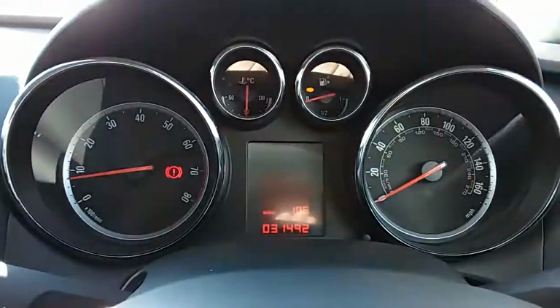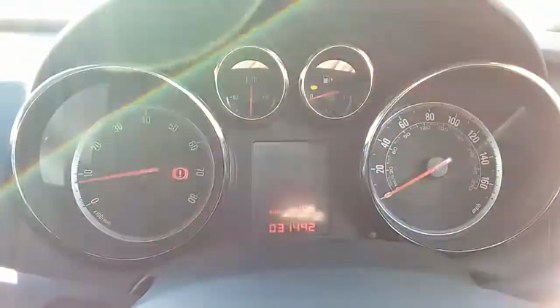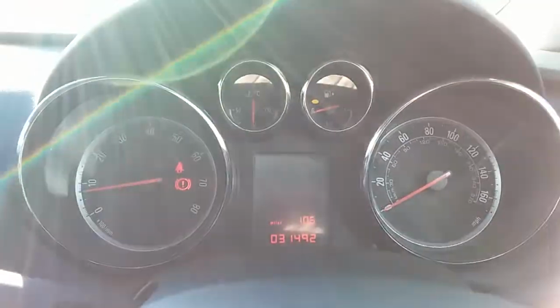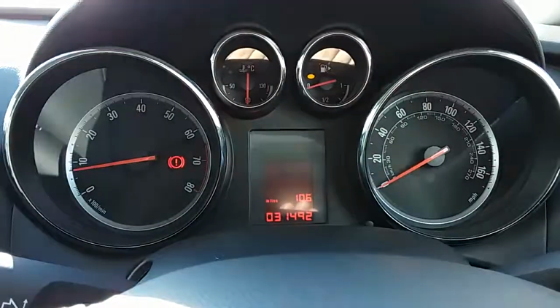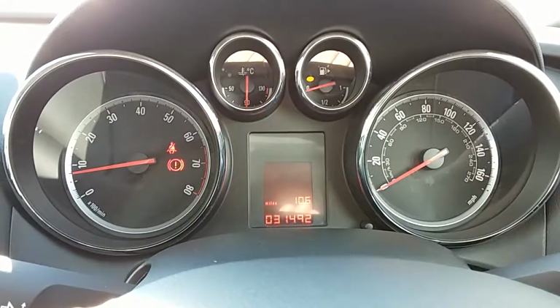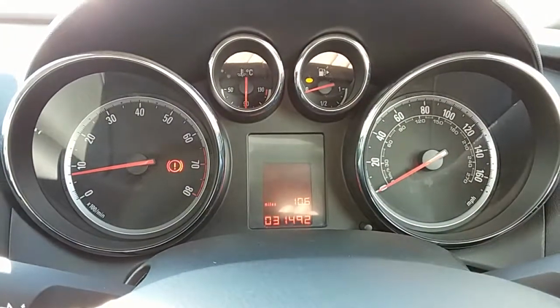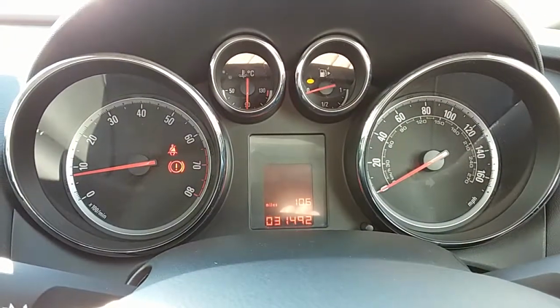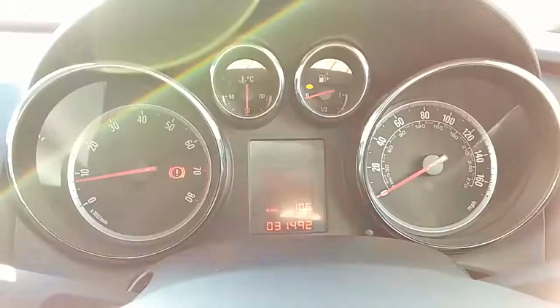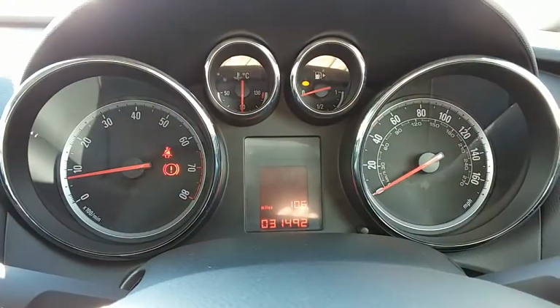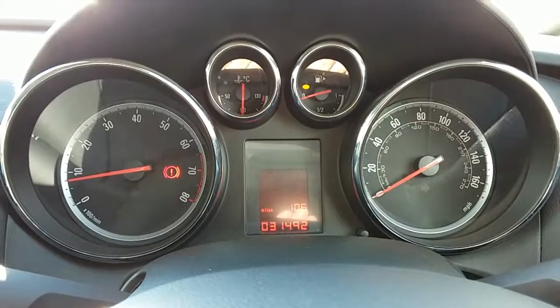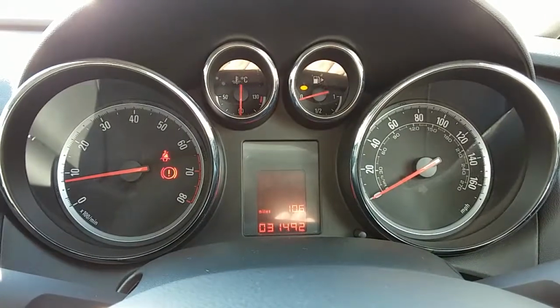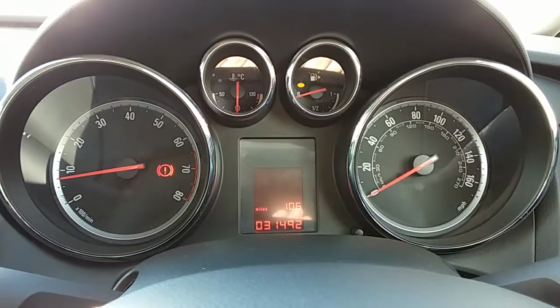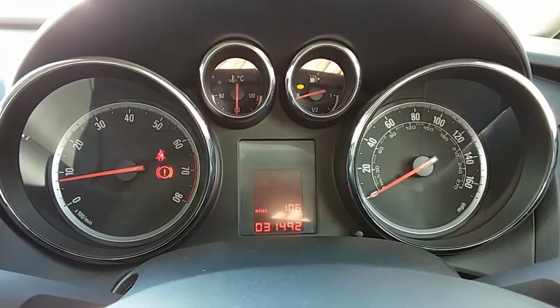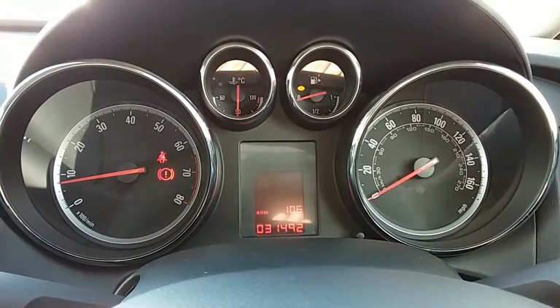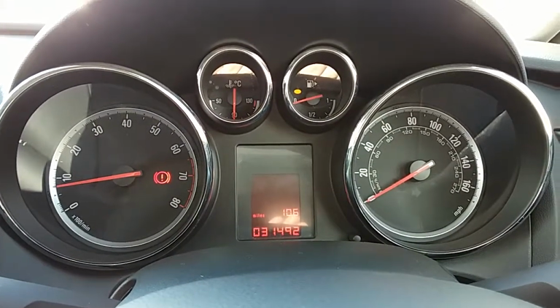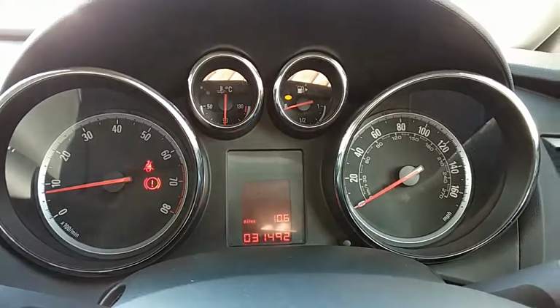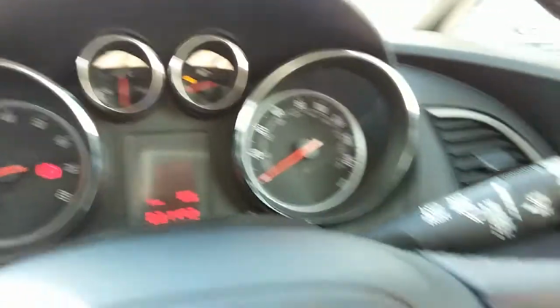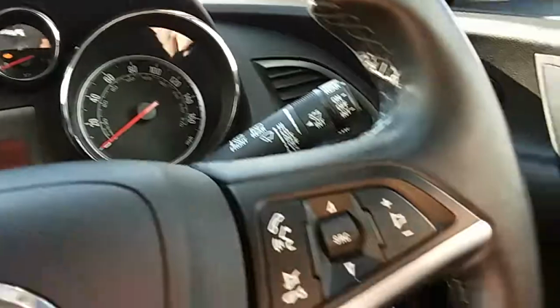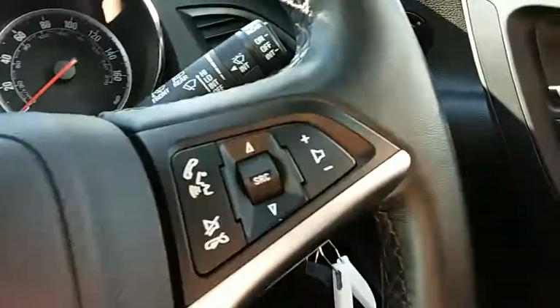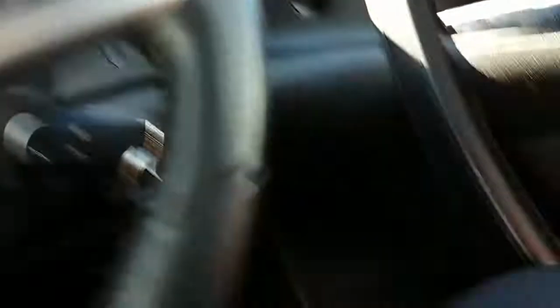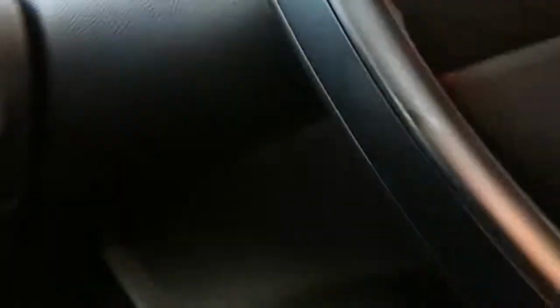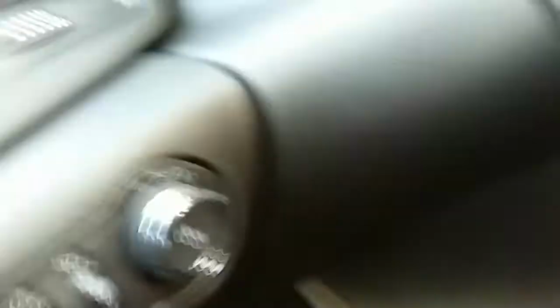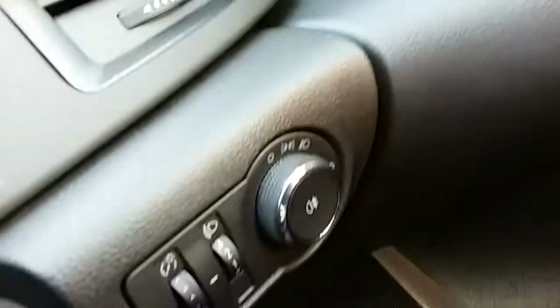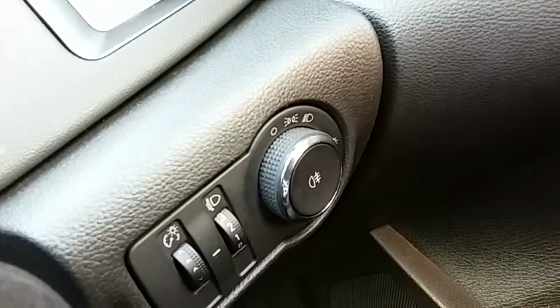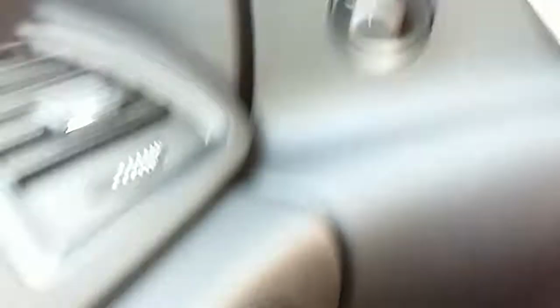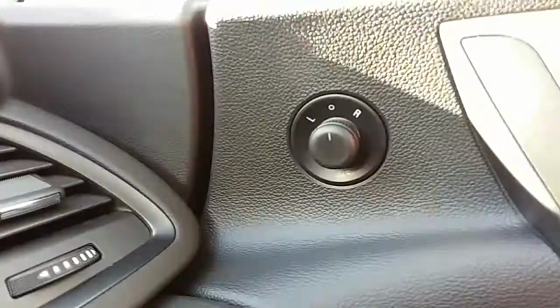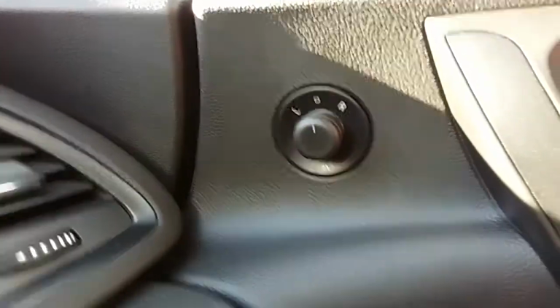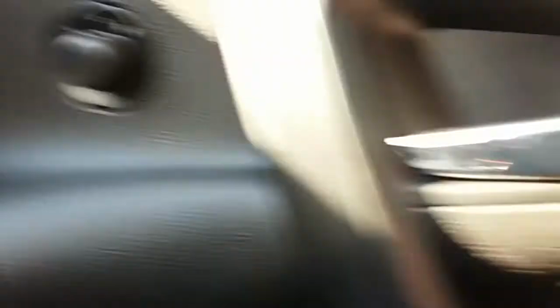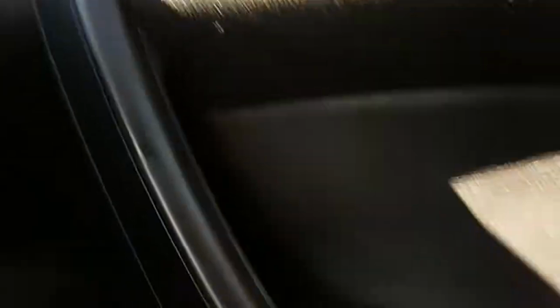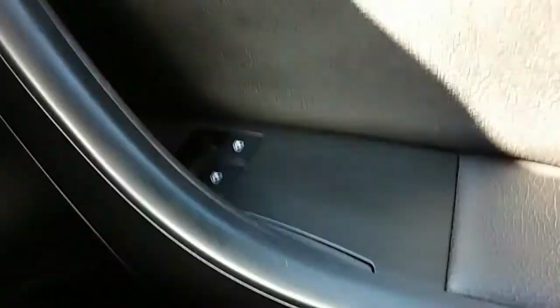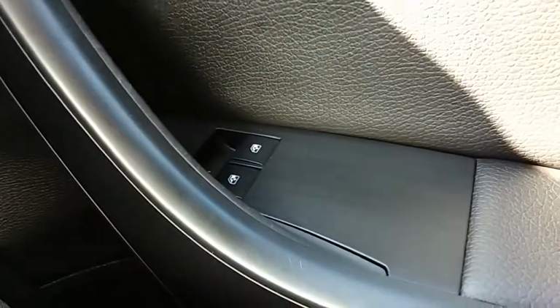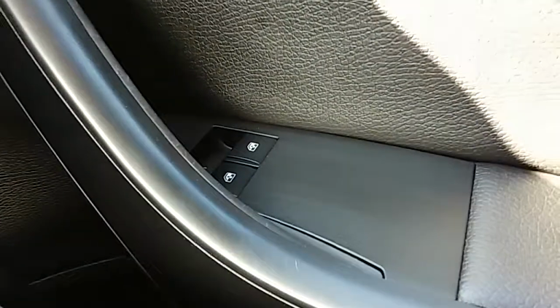Moving on to the dashboard, it's electronically lit up which makes it easy to see. You can see that this car is on 31,492 miles. The car also comes with automatic daytime running lights, electronic wing mirrors and front electric windows.